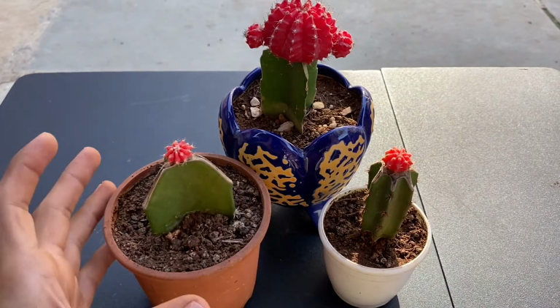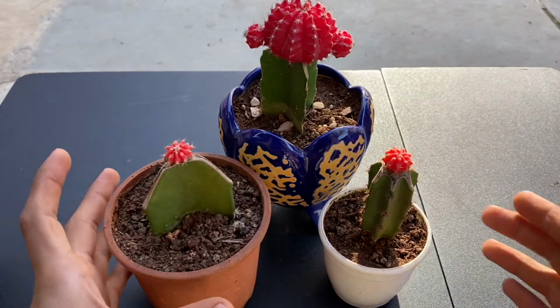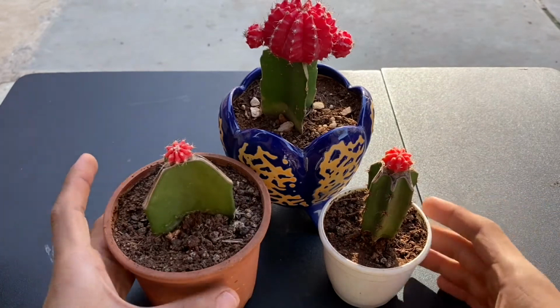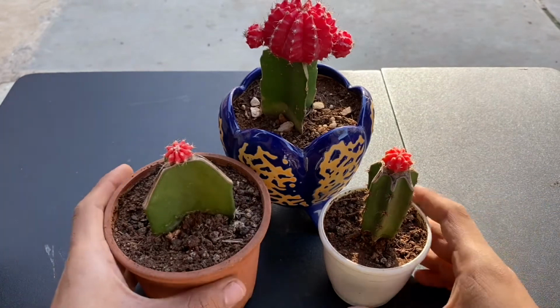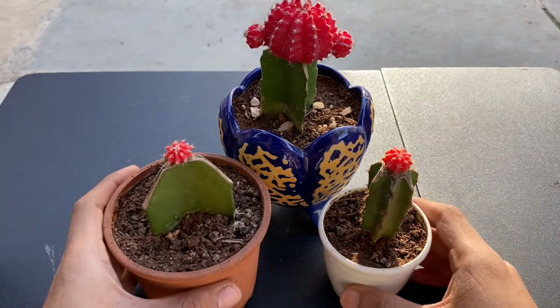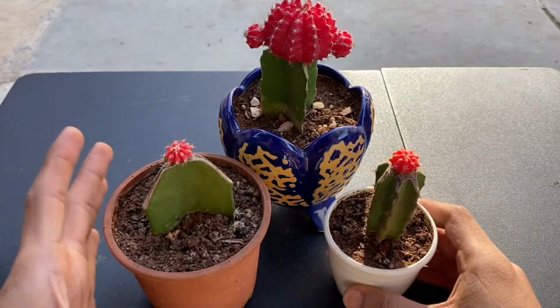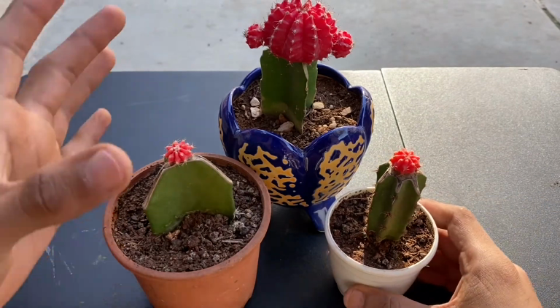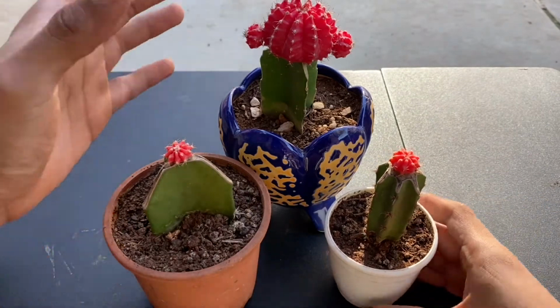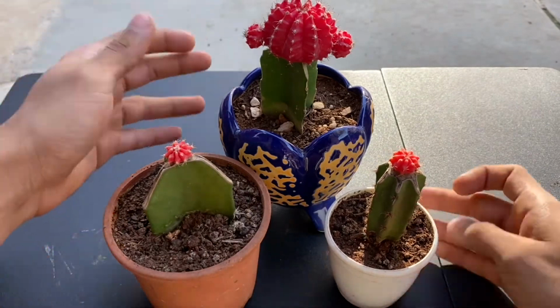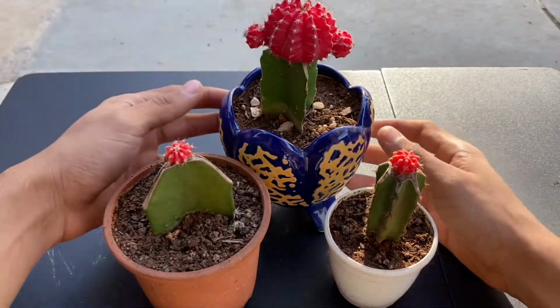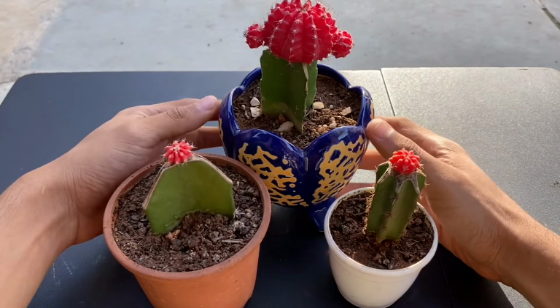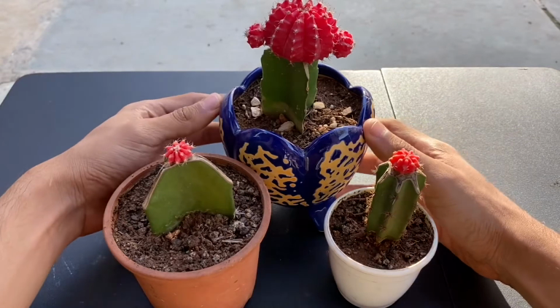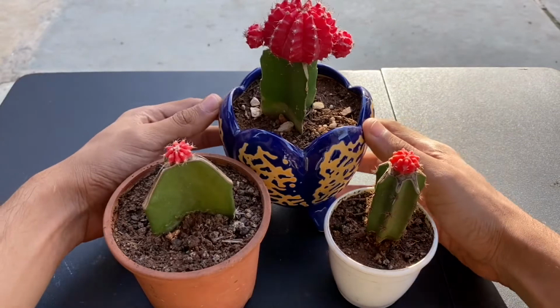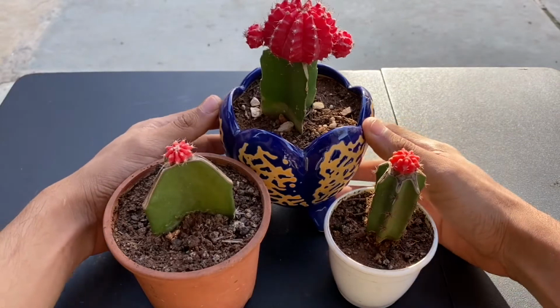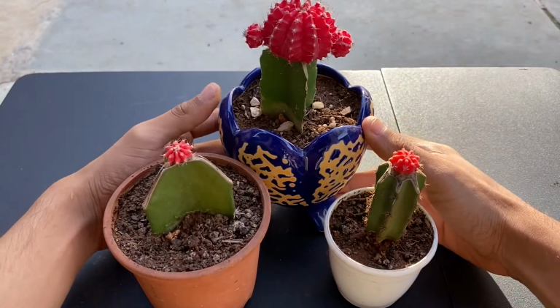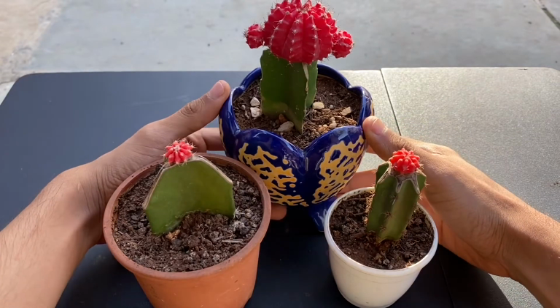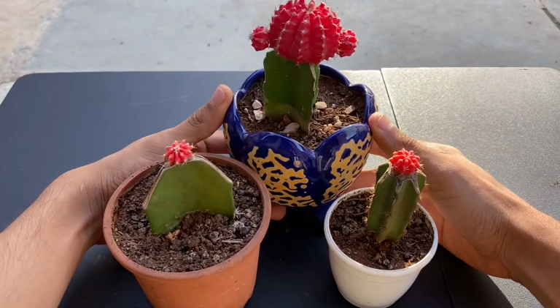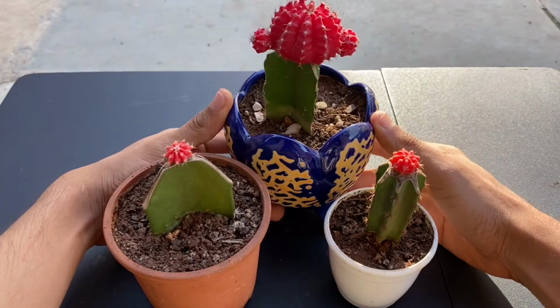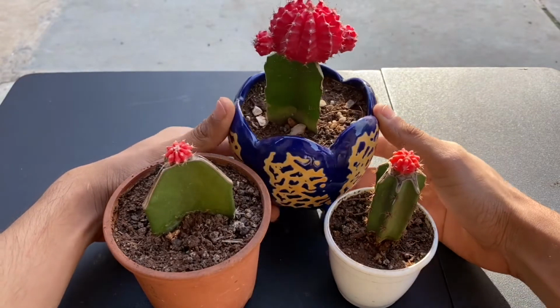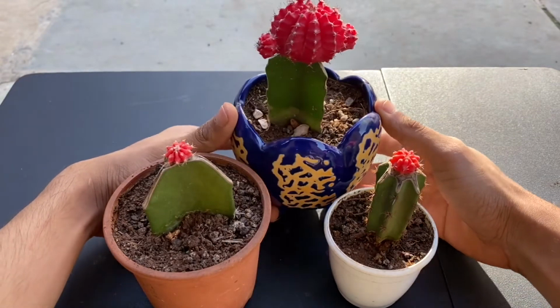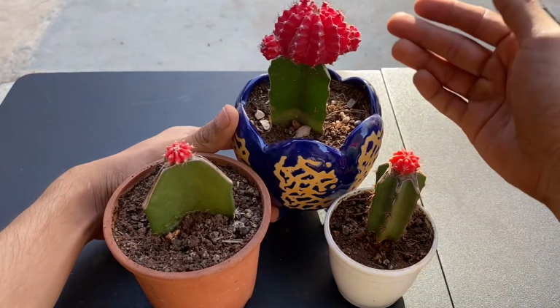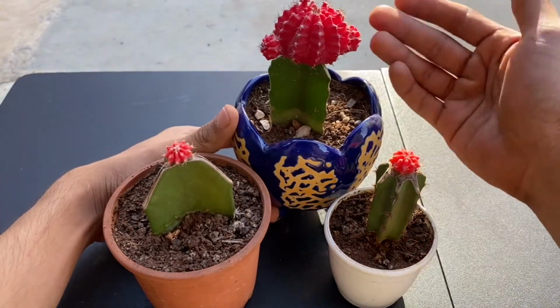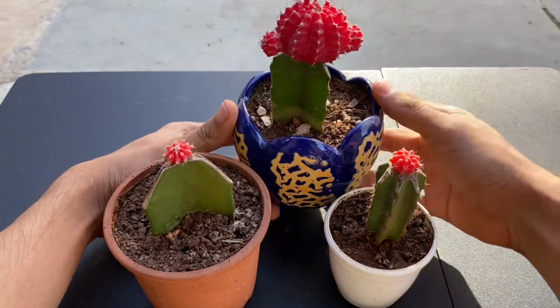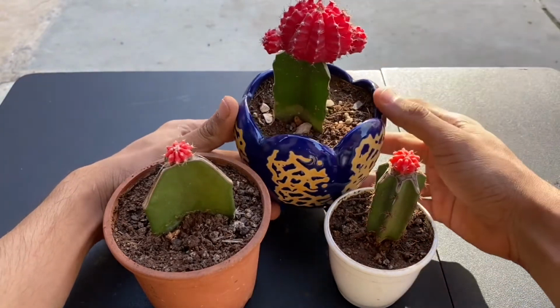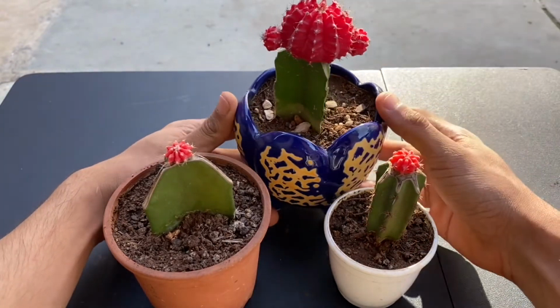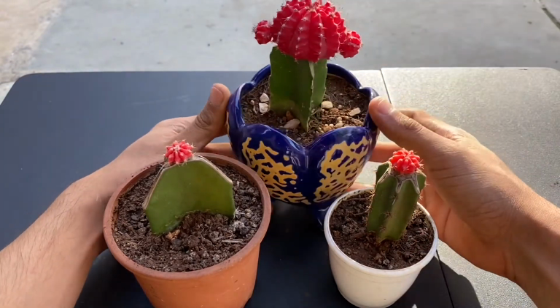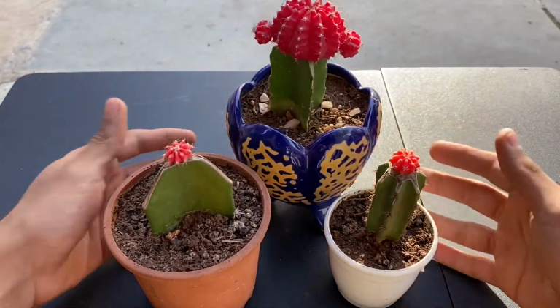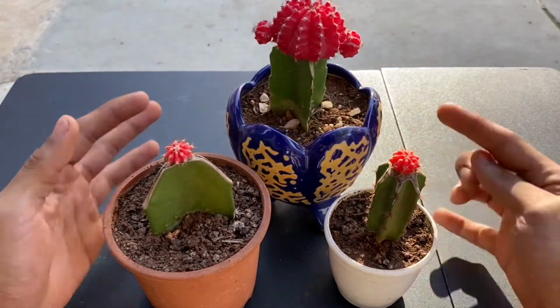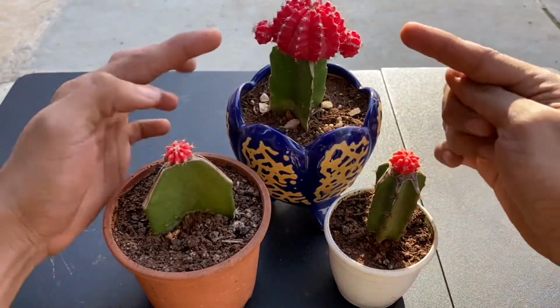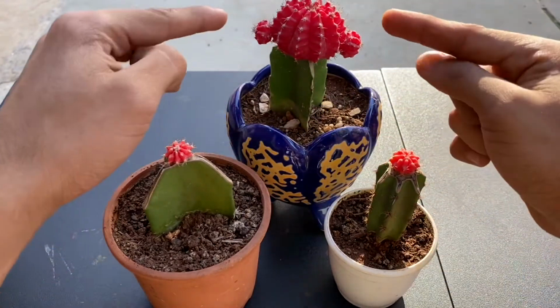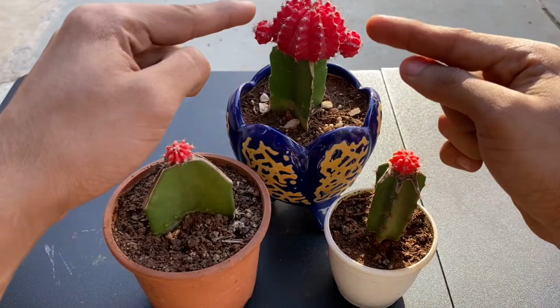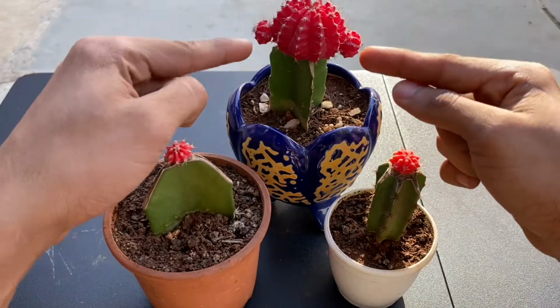Hello everyone, thank you so much for watching Plant It once again. I hope that you are doing well. This is Kunal and I am demonstrating how to graft moon cactus.